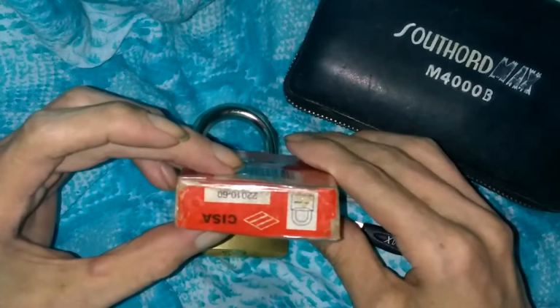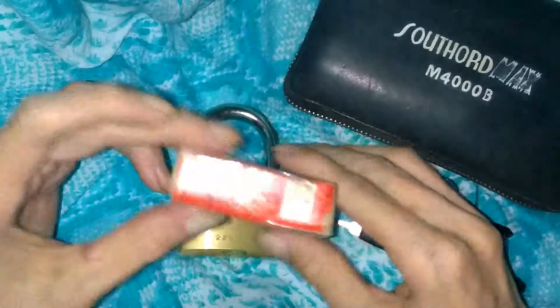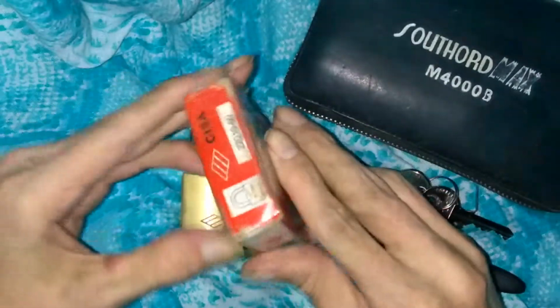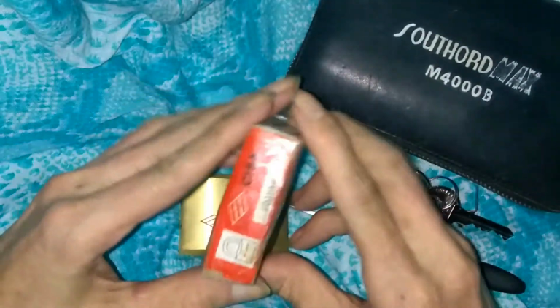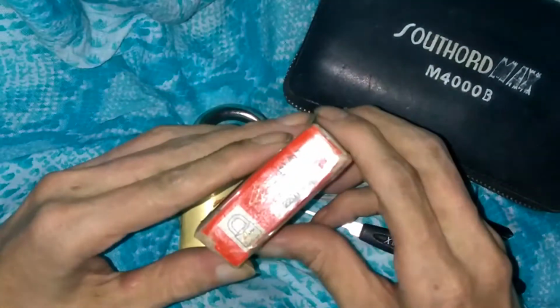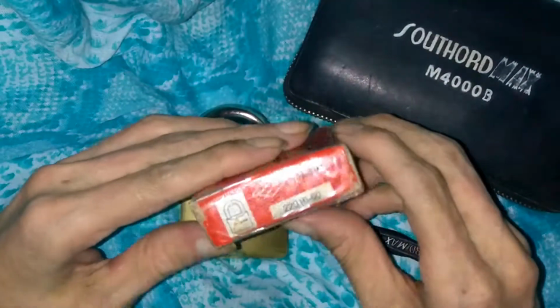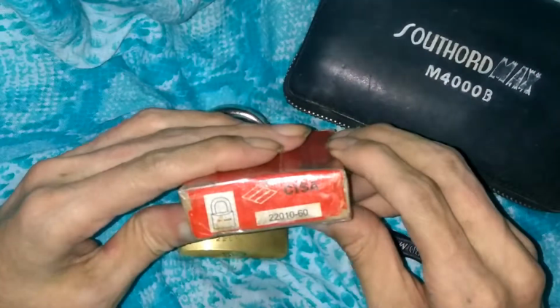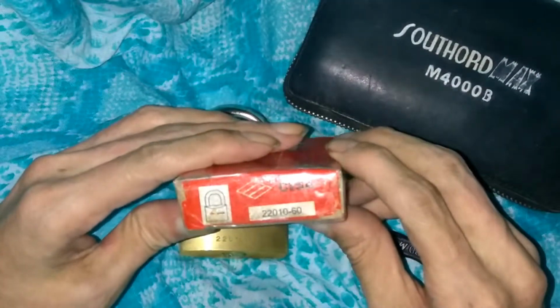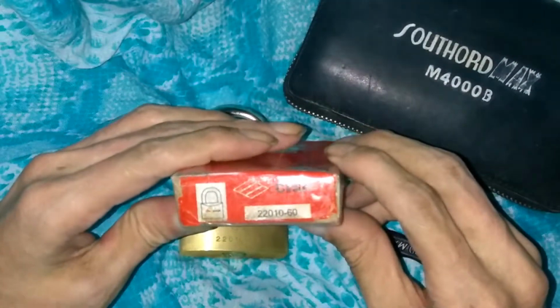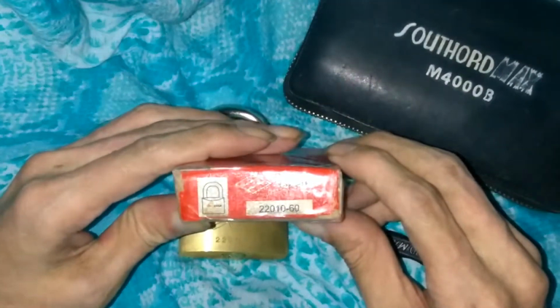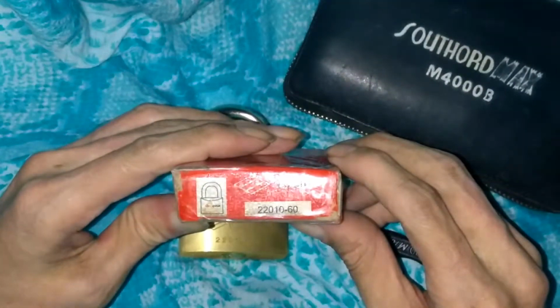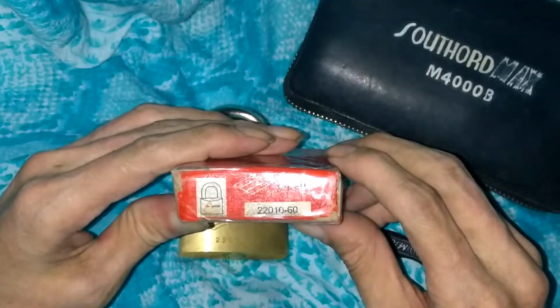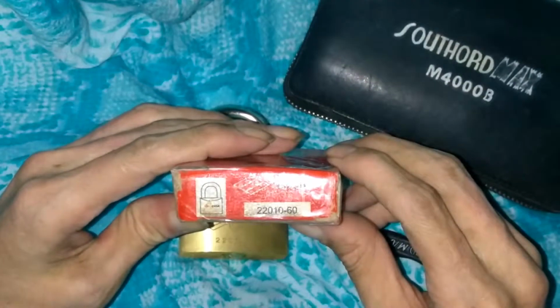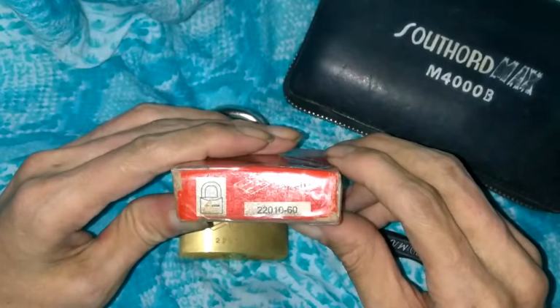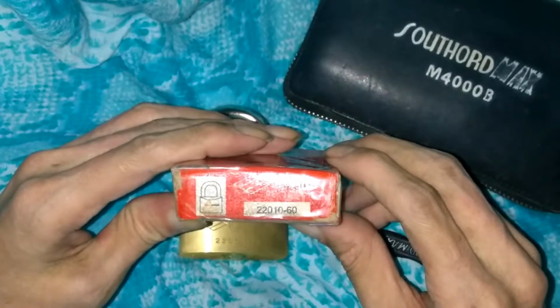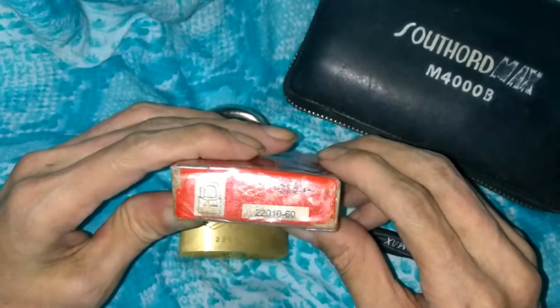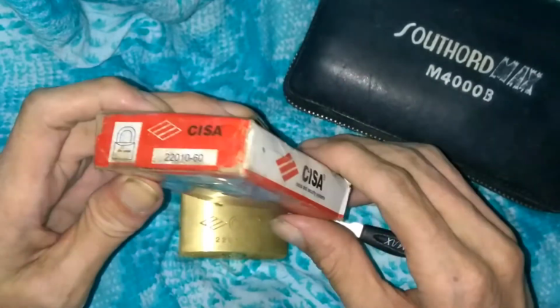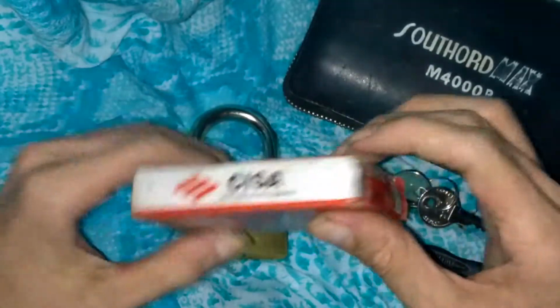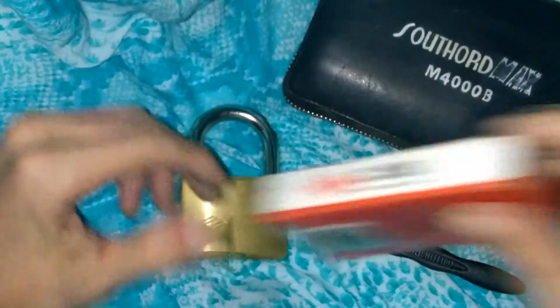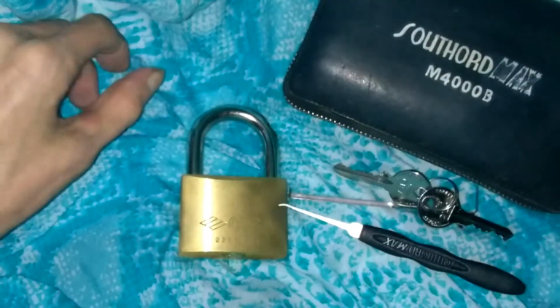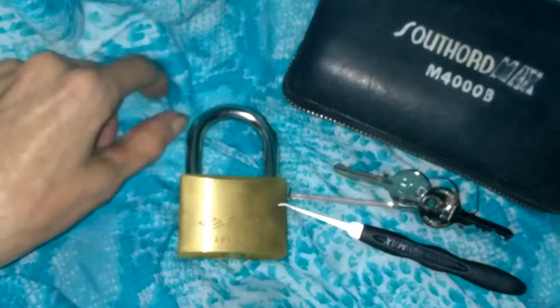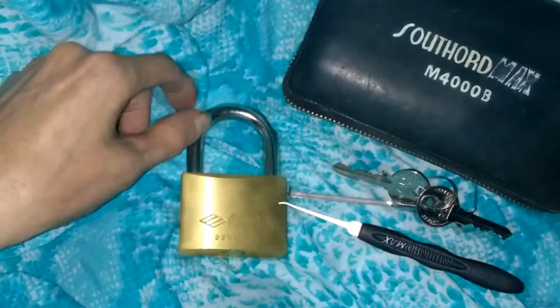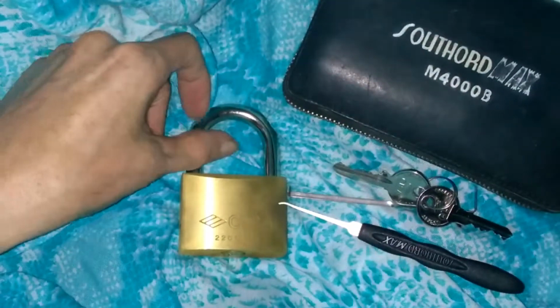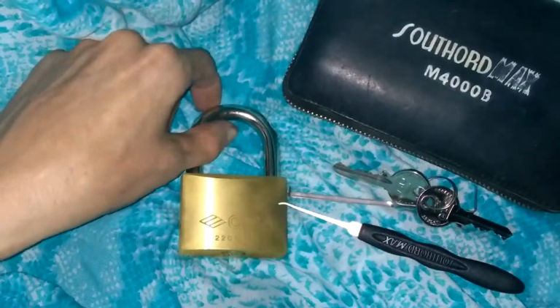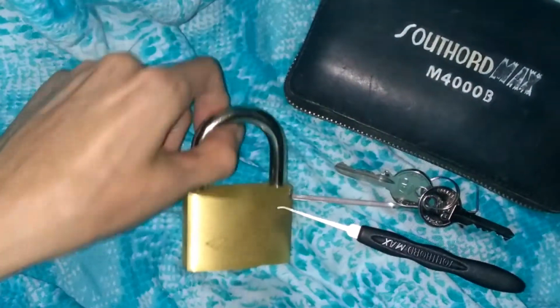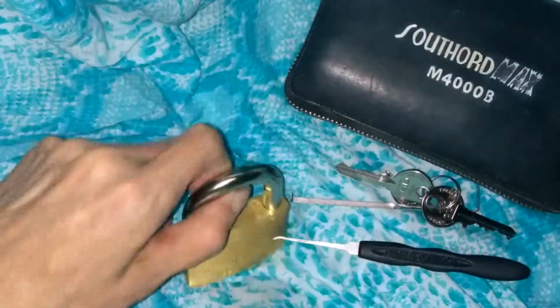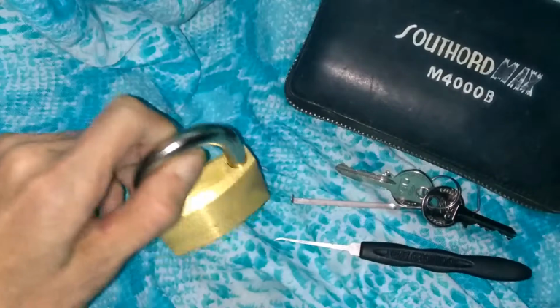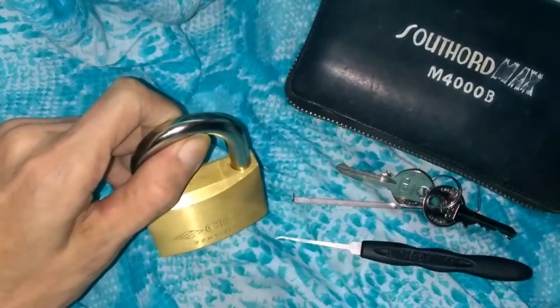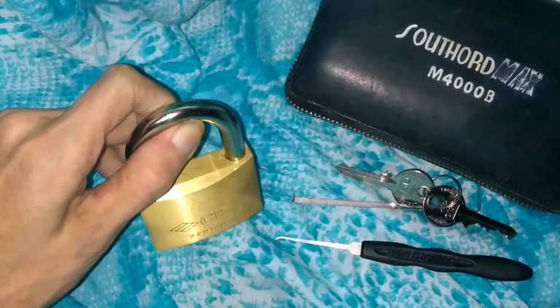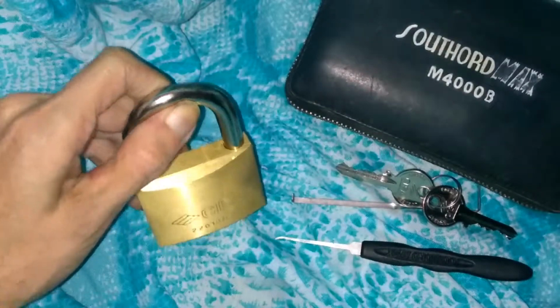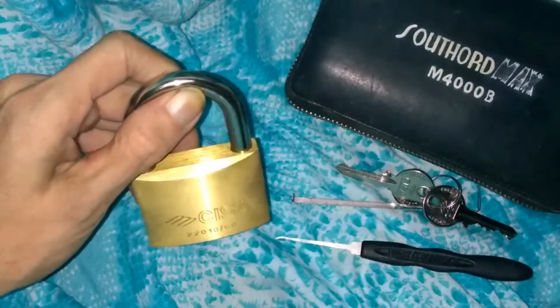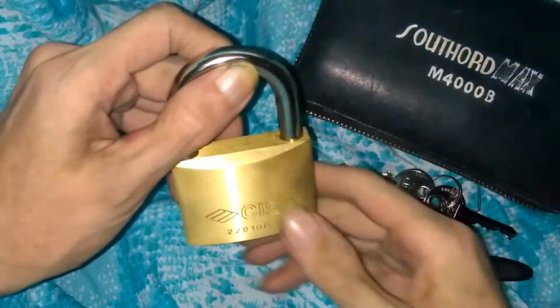This one is going to be the 22010 by 60 millimeters. This one's made in Venezuela — some of them are made in Italy.